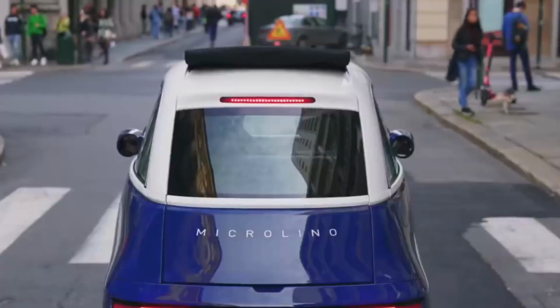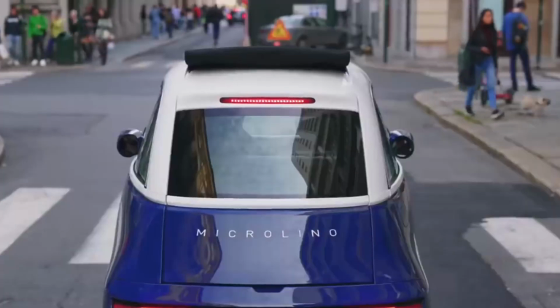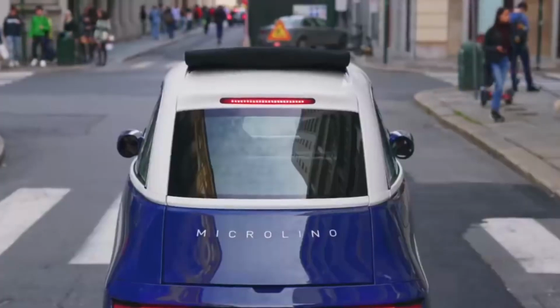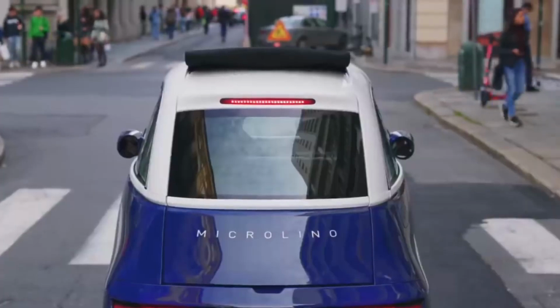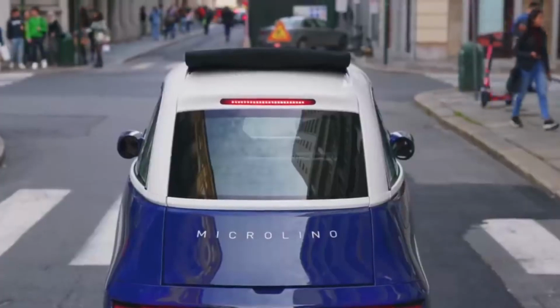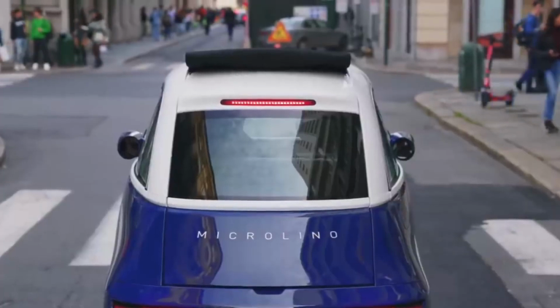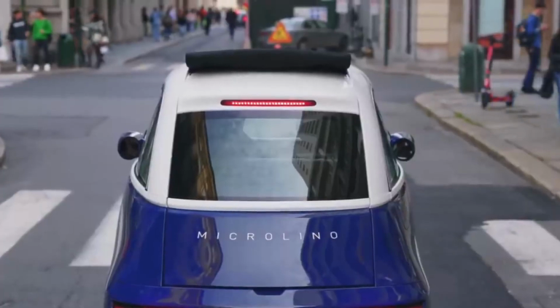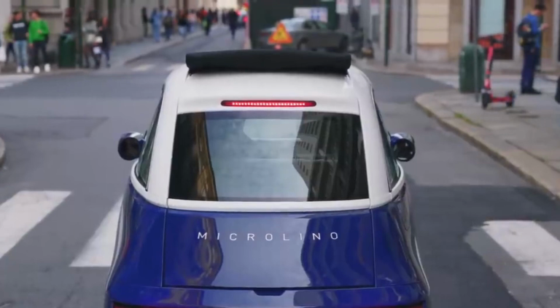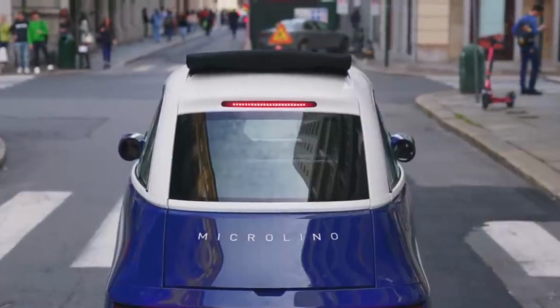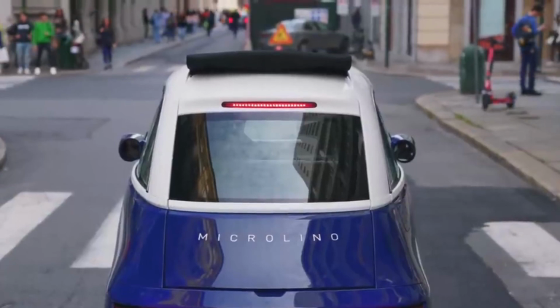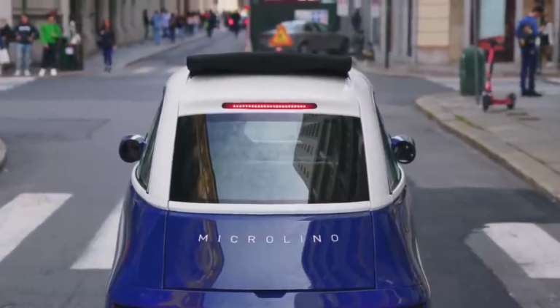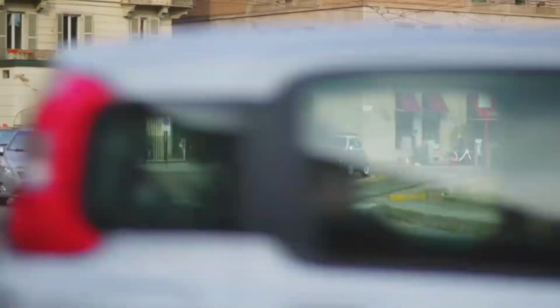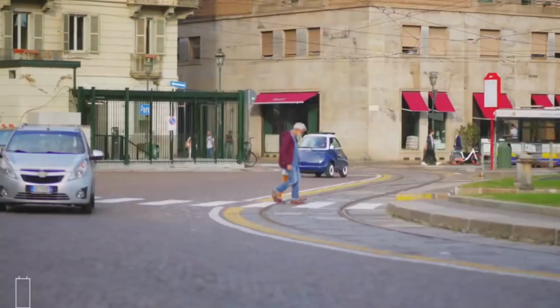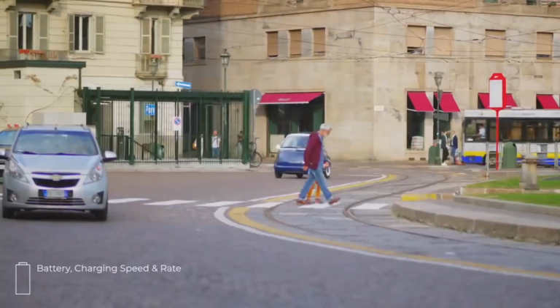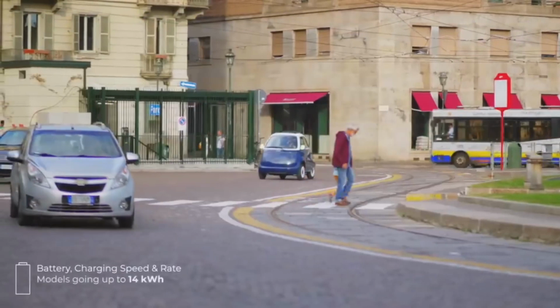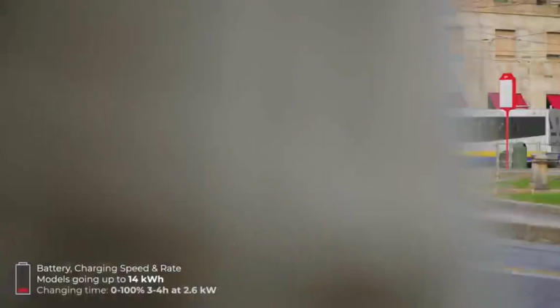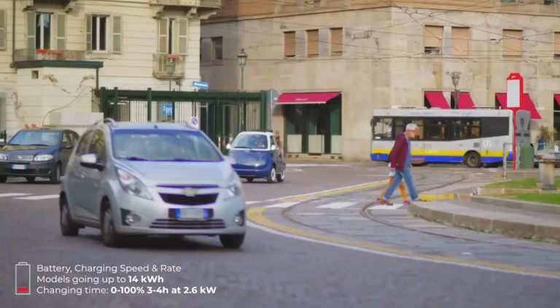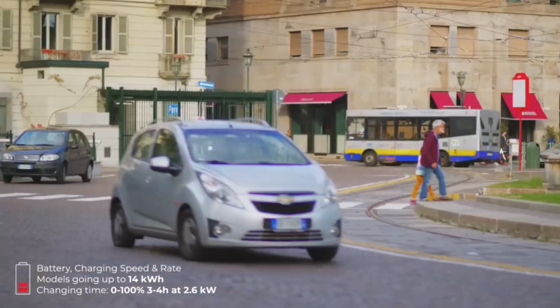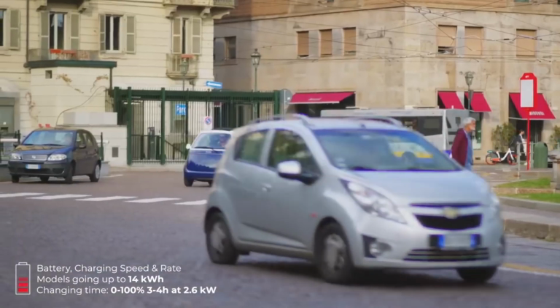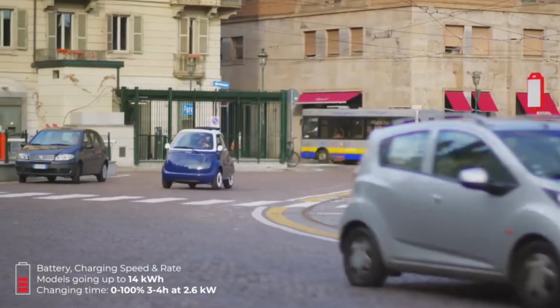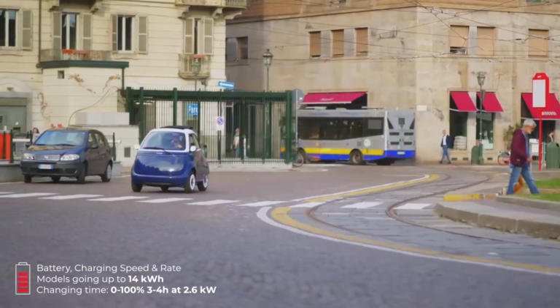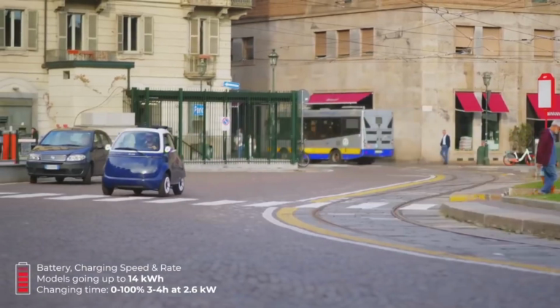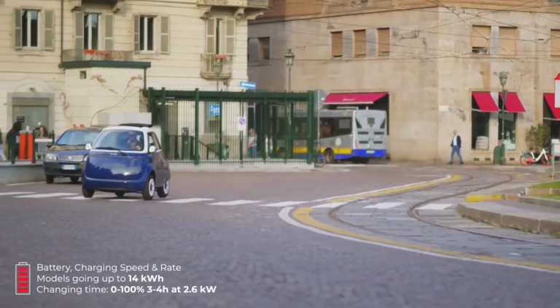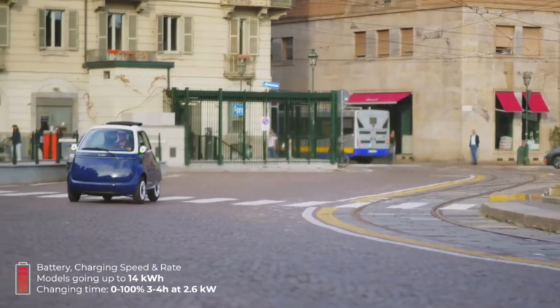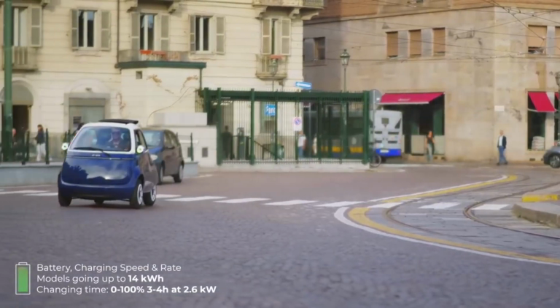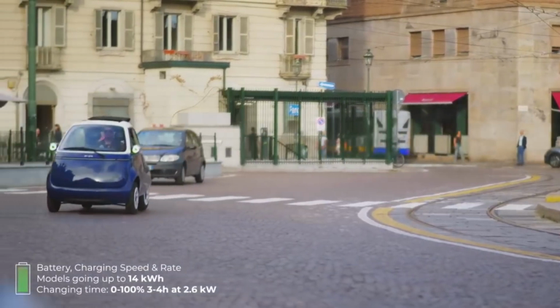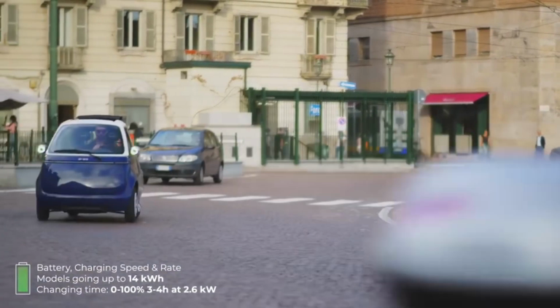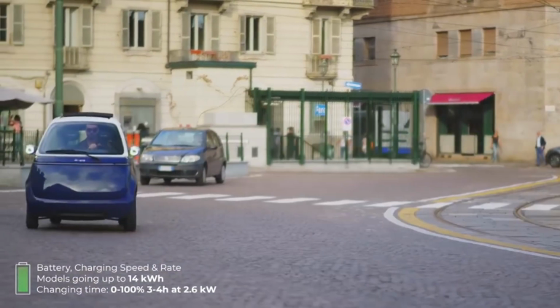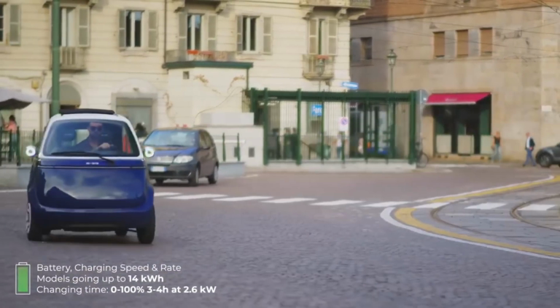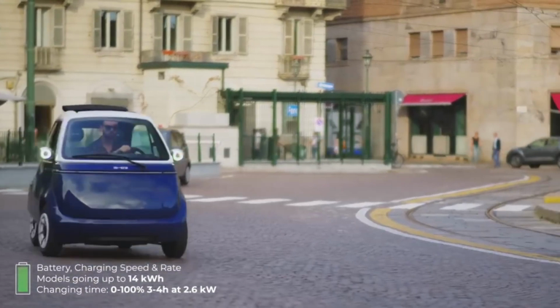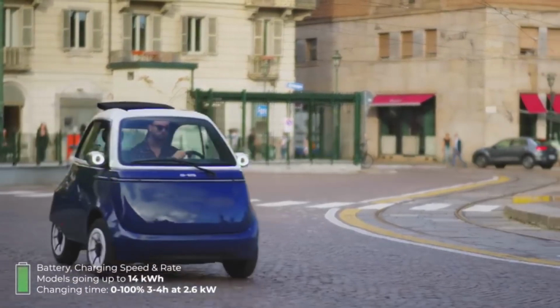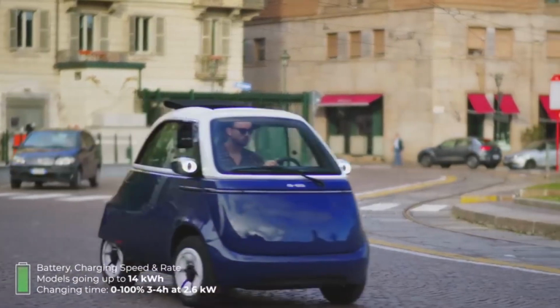The Microlino is designed to blend the best aspects of a car and a motorcycle. It's small and maneuverable enough to zip through traffic and park in the tightest spaces, yet offers the protection and comfort needed to brave any weather.